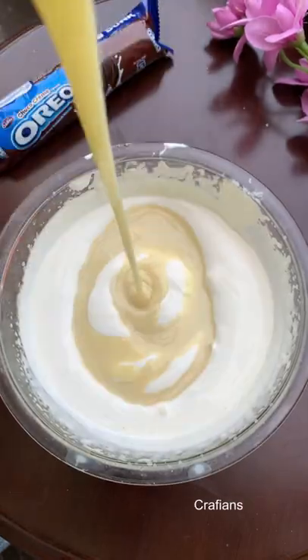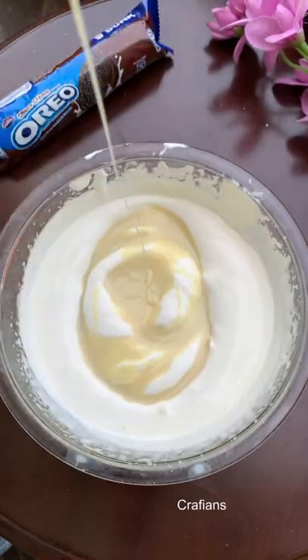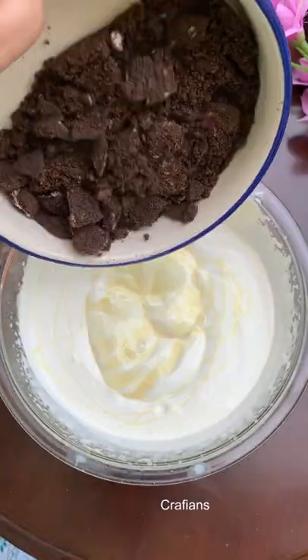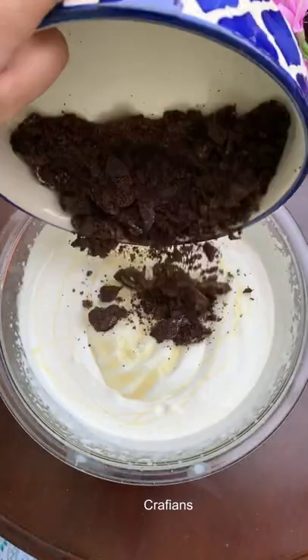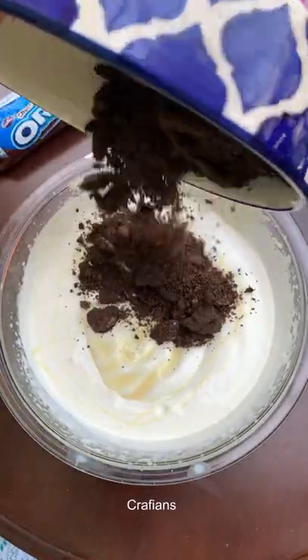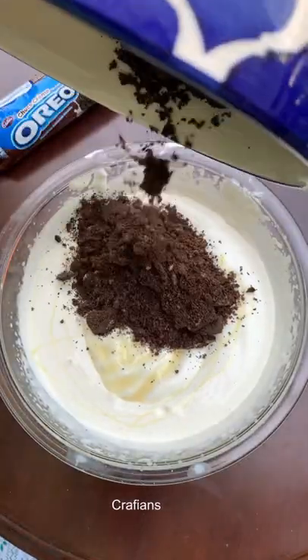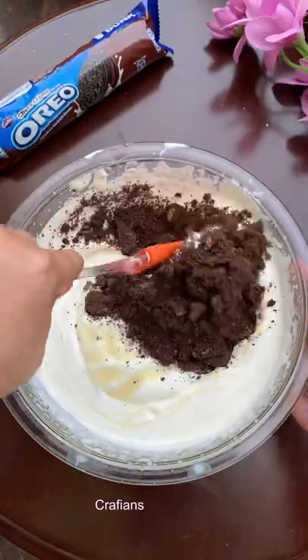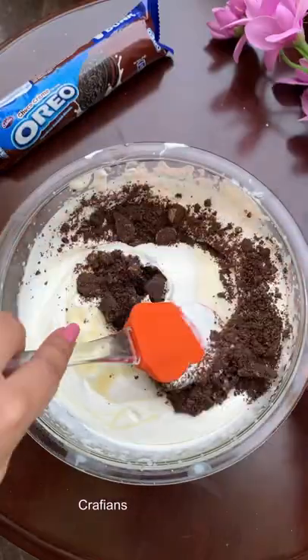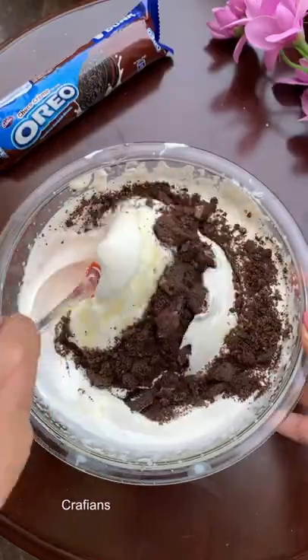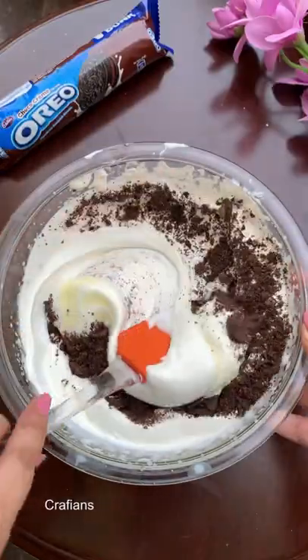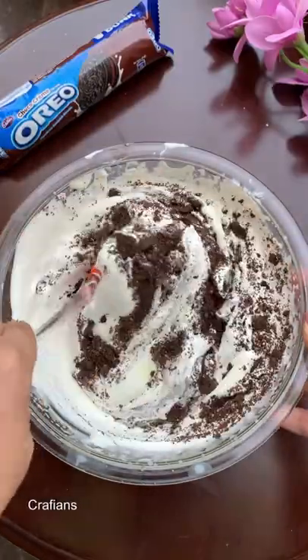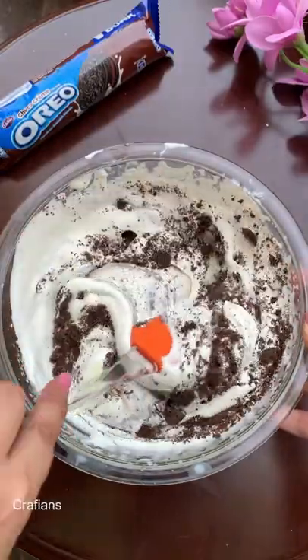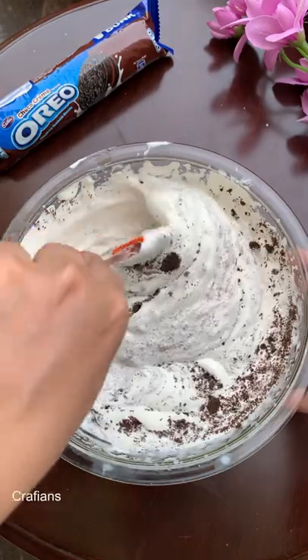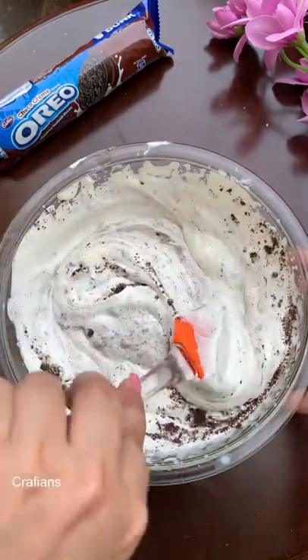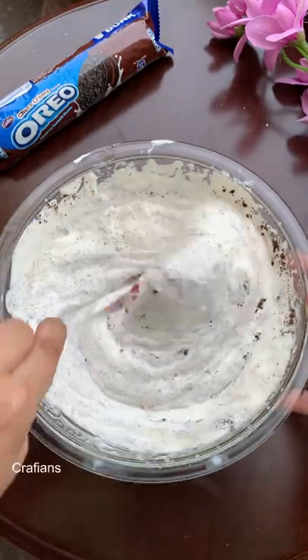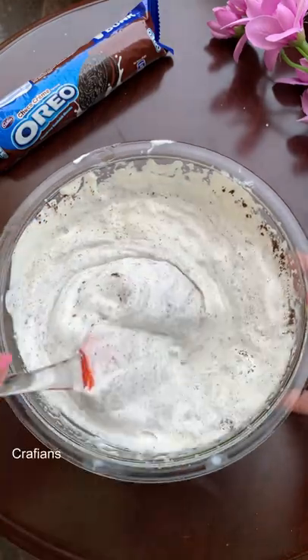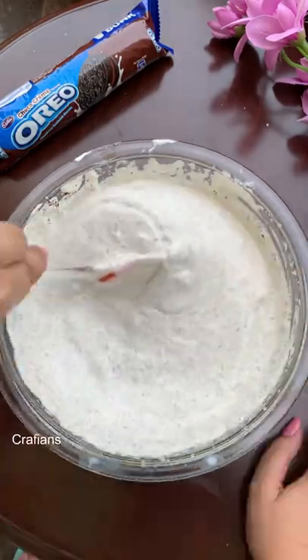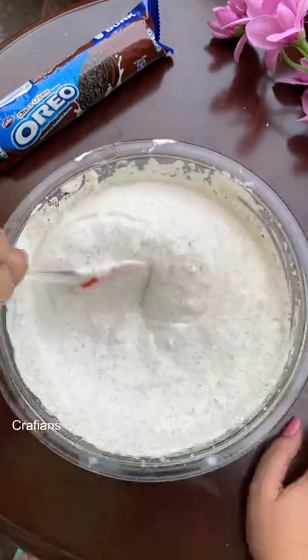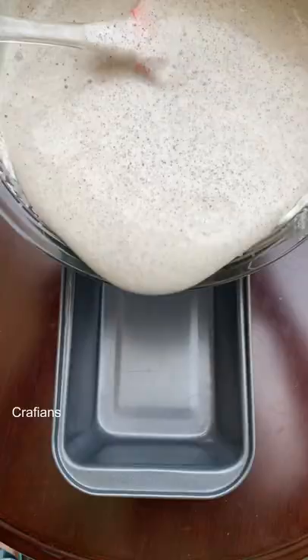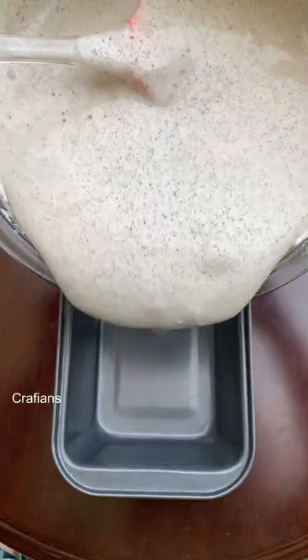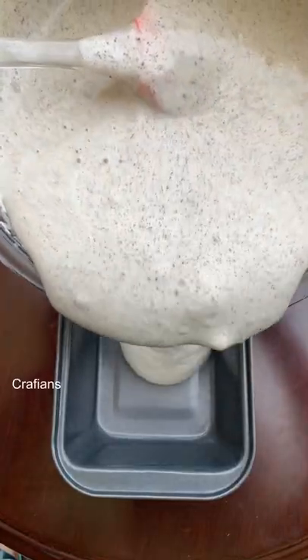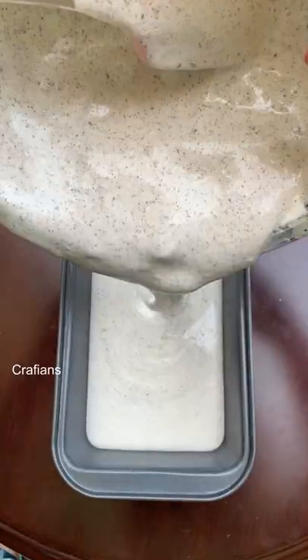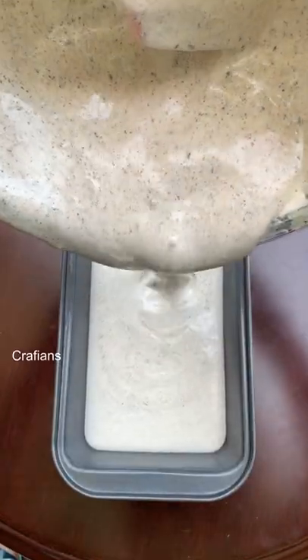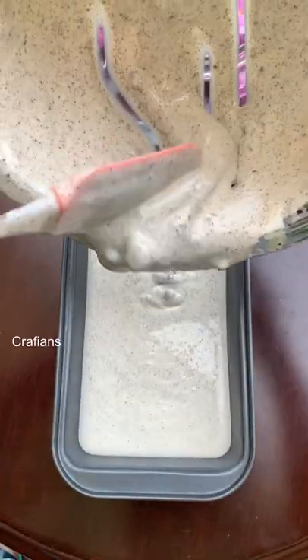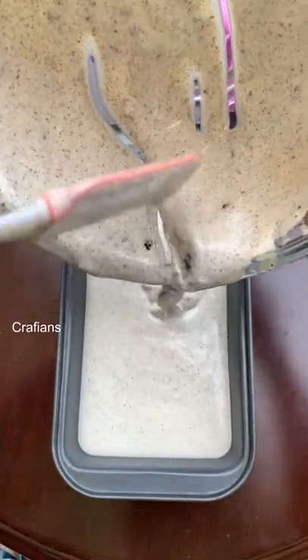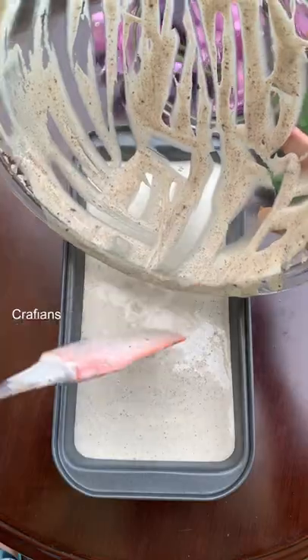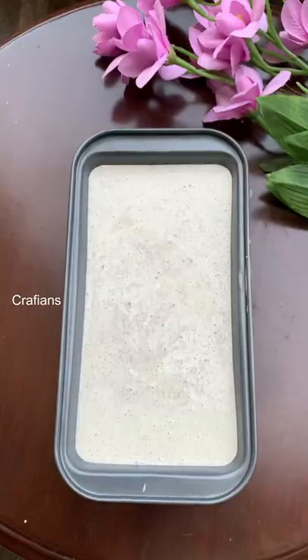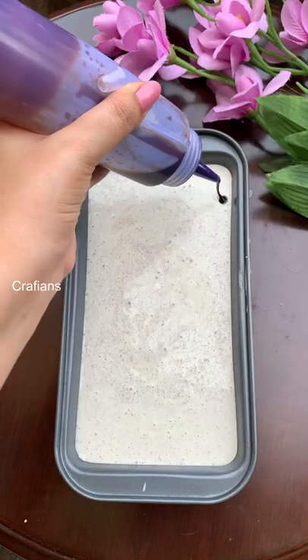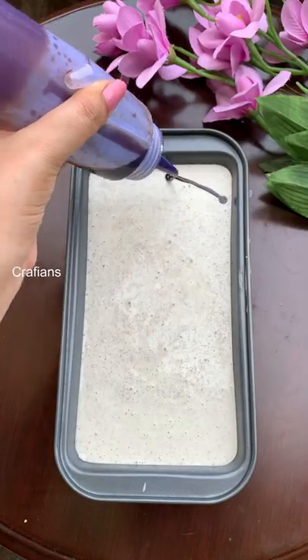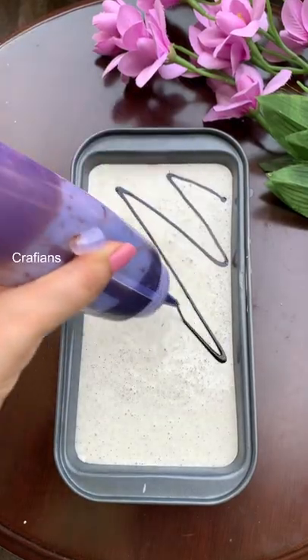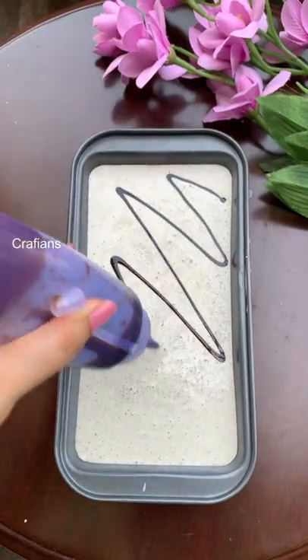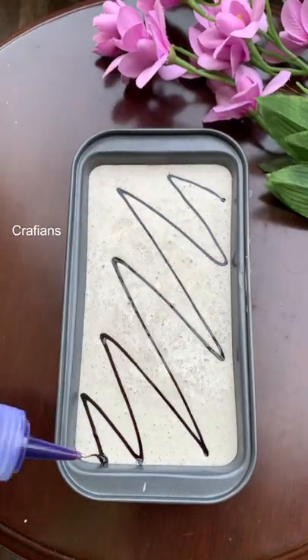Beat the cream until soft peaks form. This takes a little bit of time, so I would recommend using an electric beater. Once you have soft peaks, add the condensed milk and Oreos and mix.